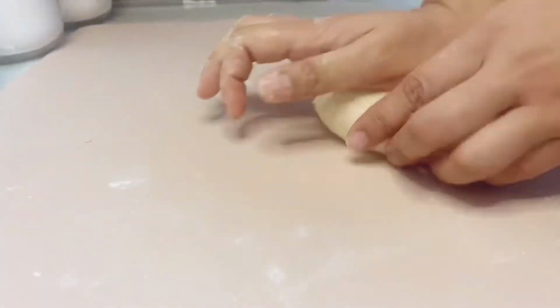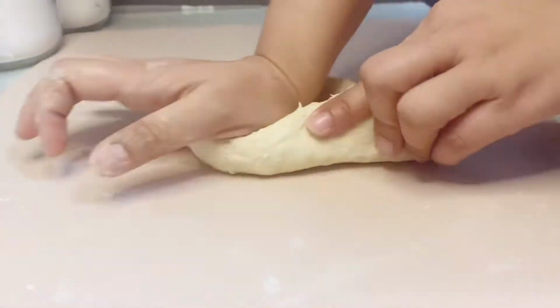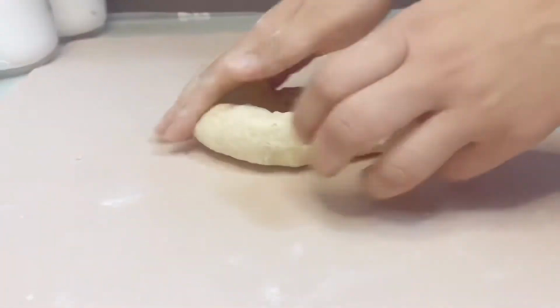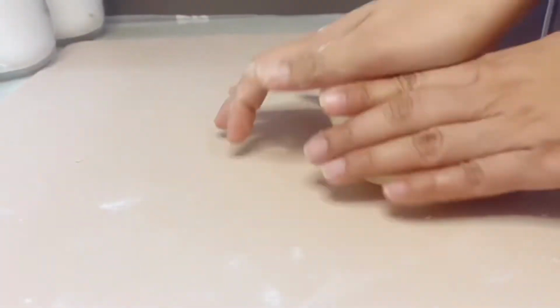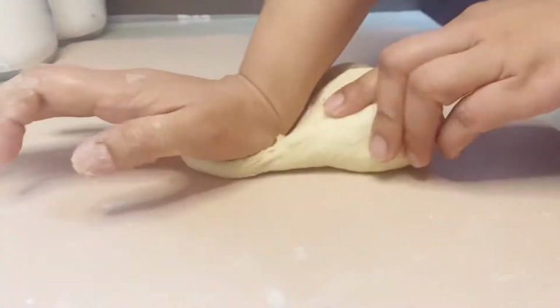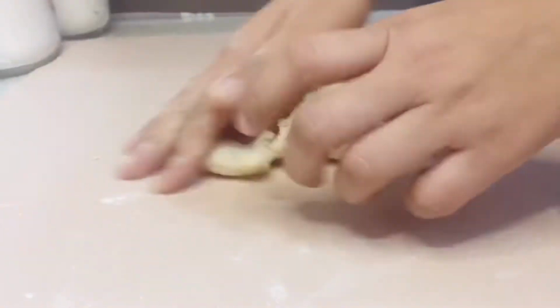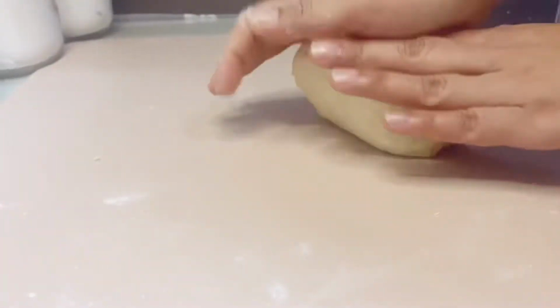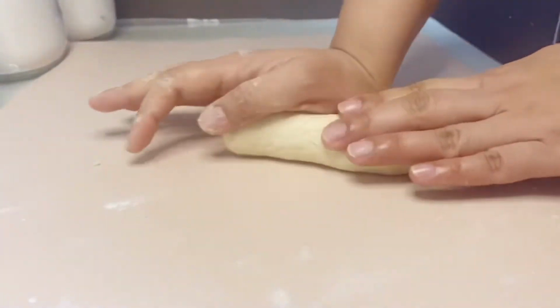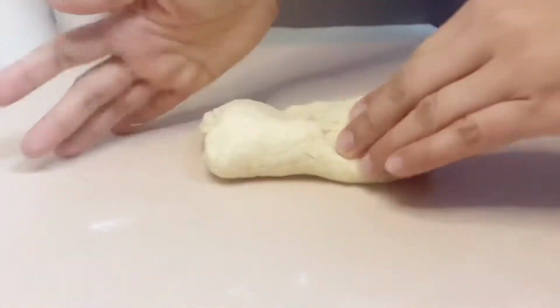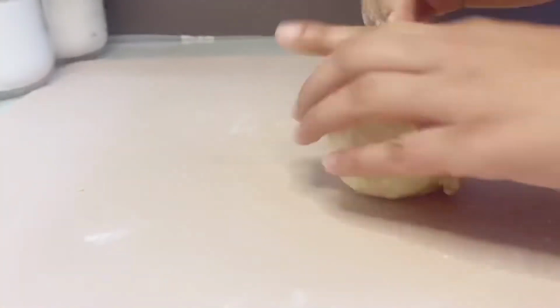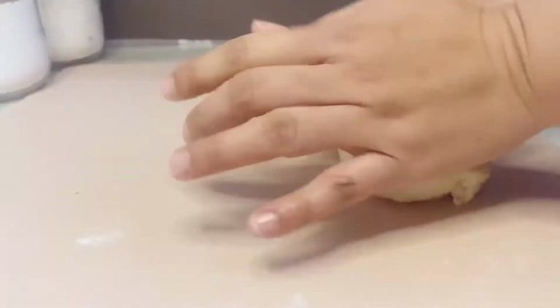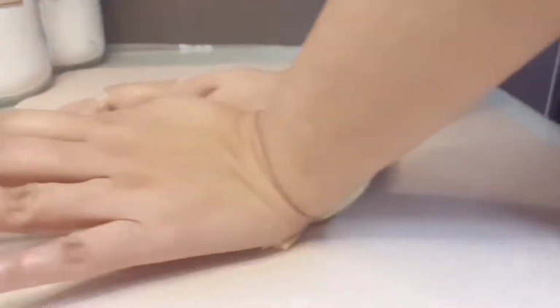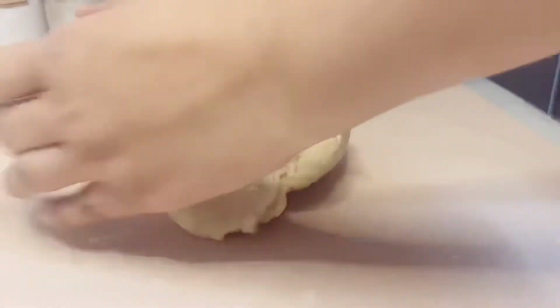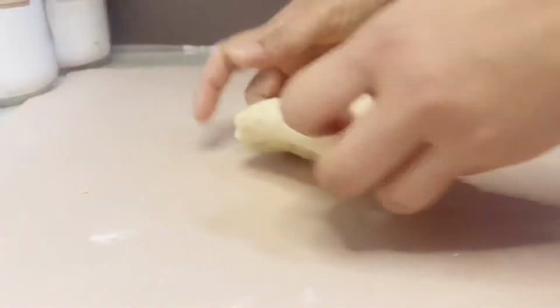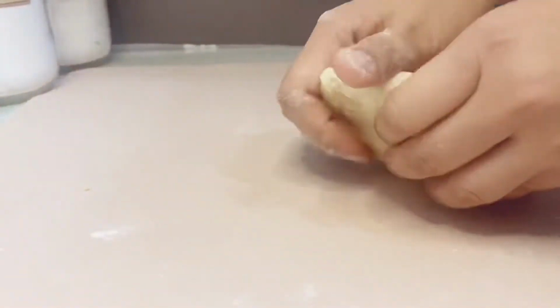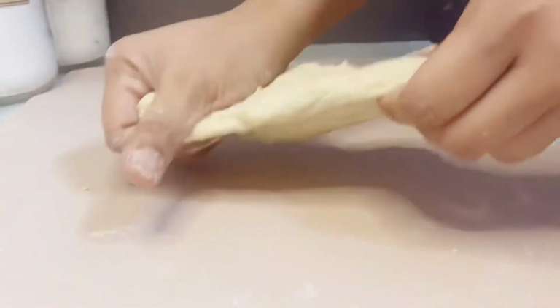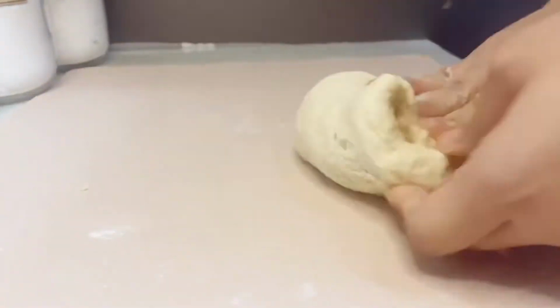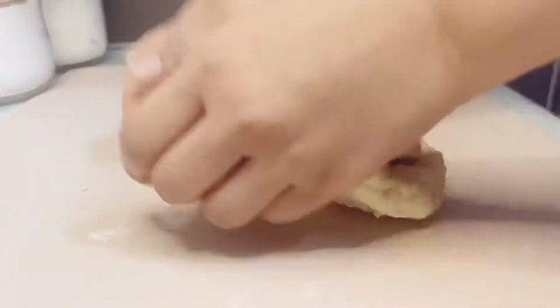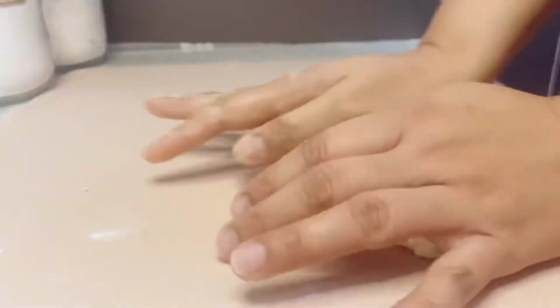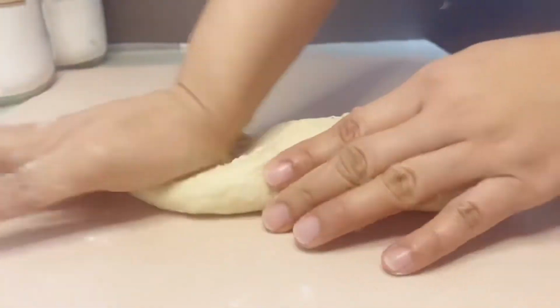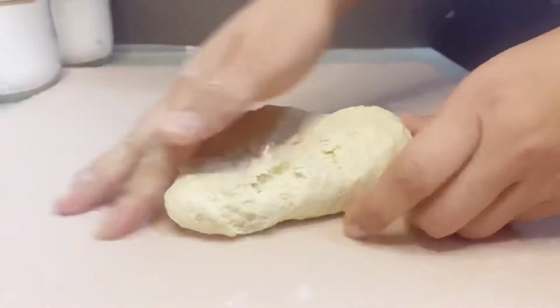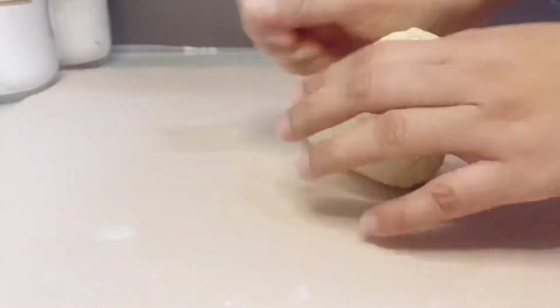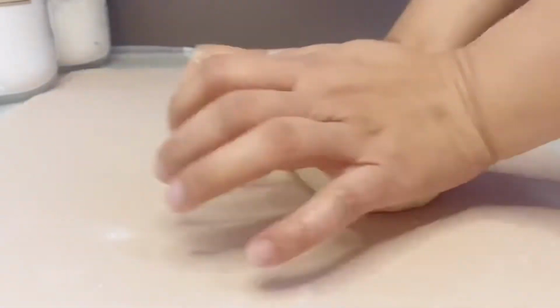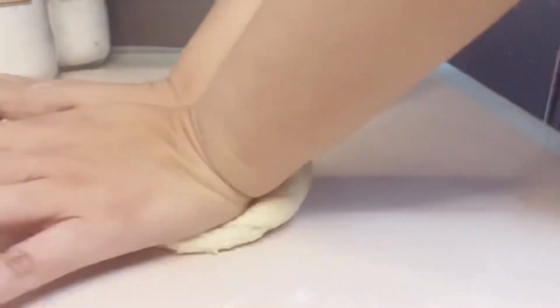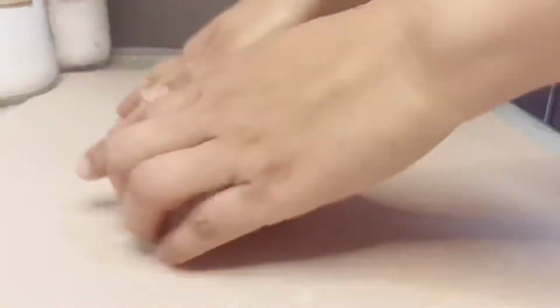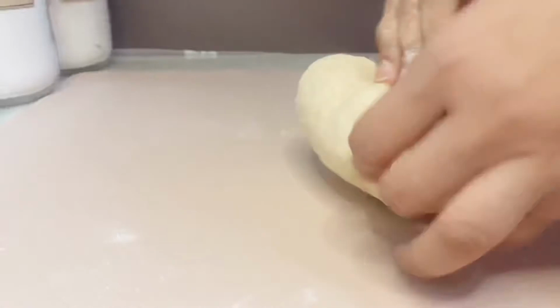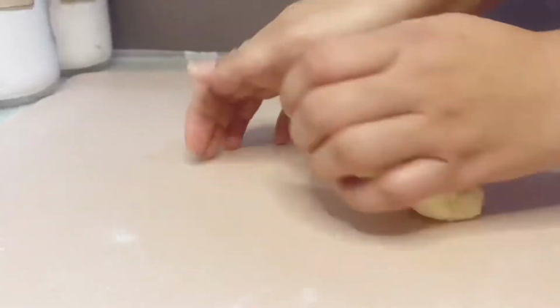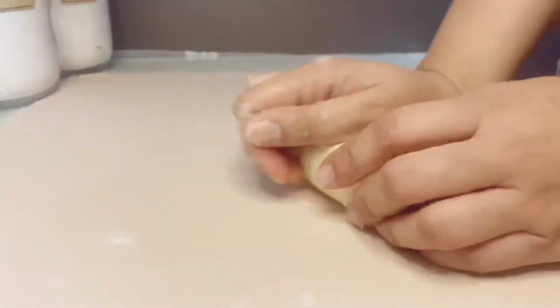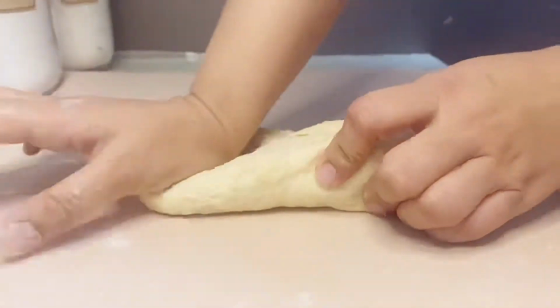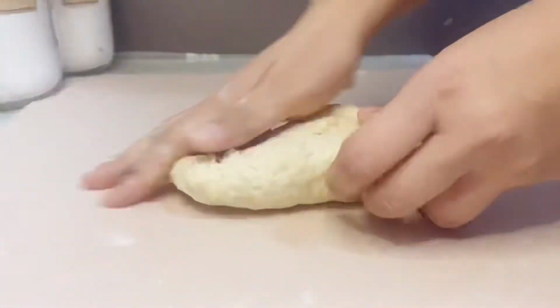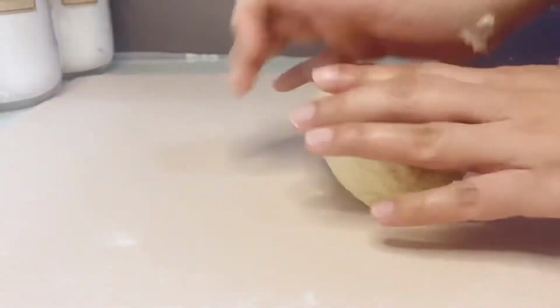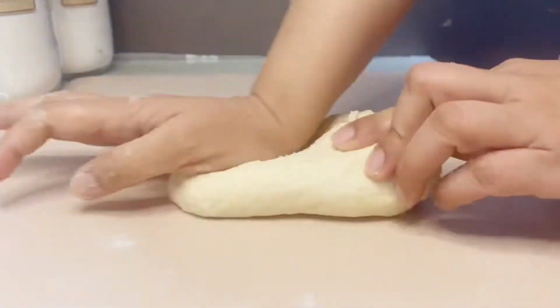Just a reminder: only add a little flour, because too much may make your dough hard. If the dough becomes too hard, your bread or pandesal might turn out hard as well.